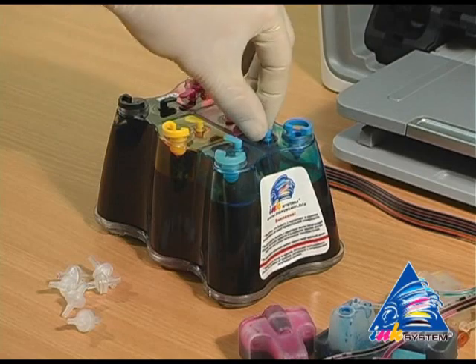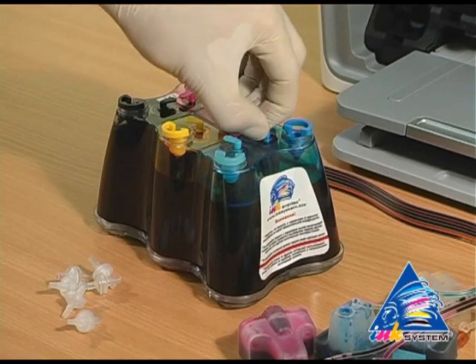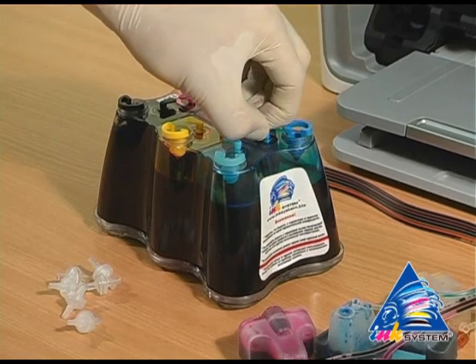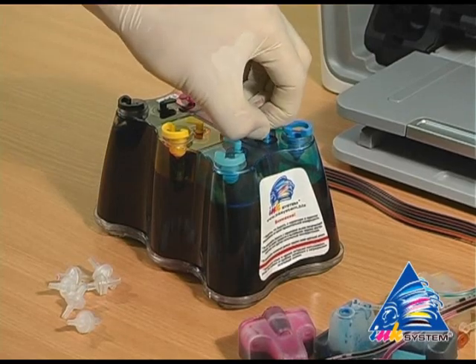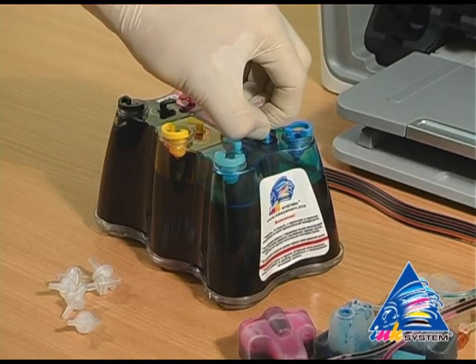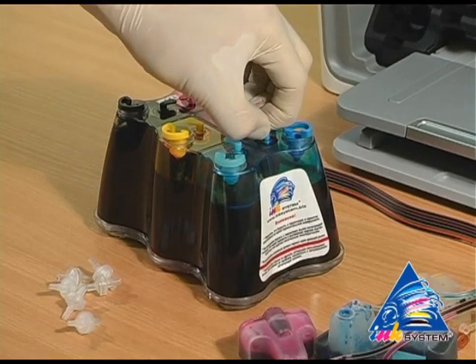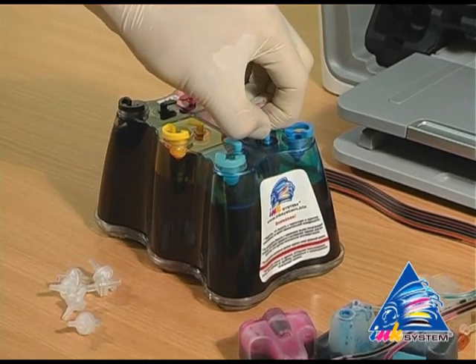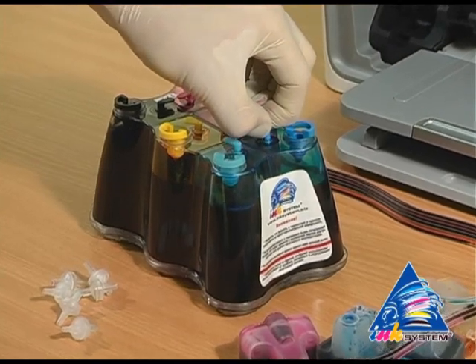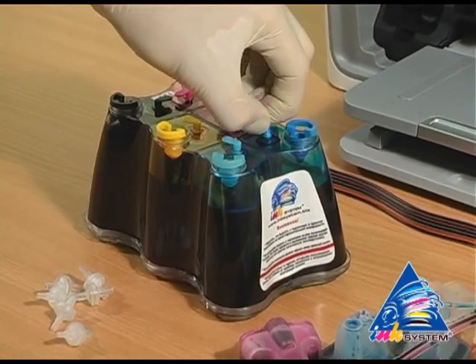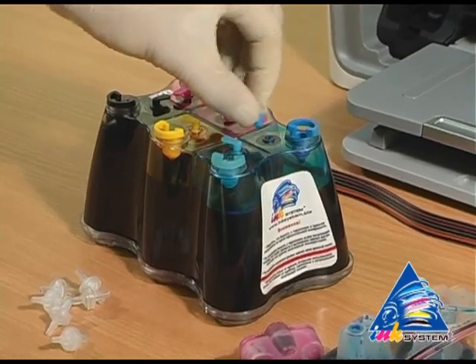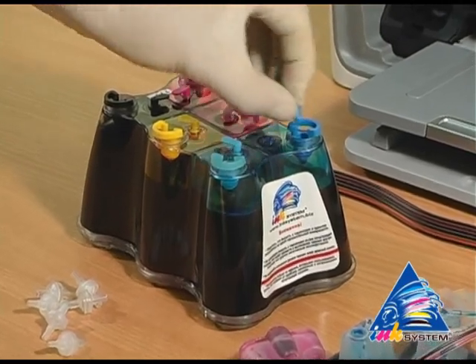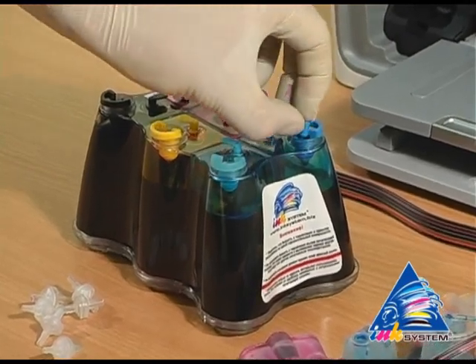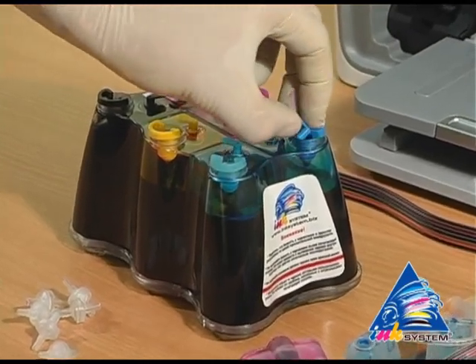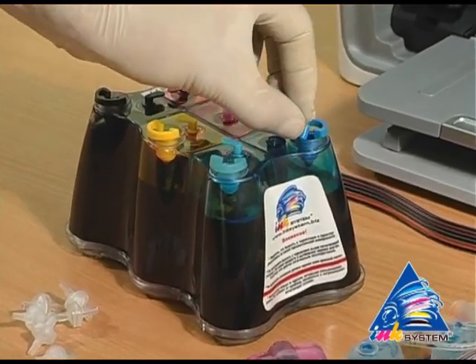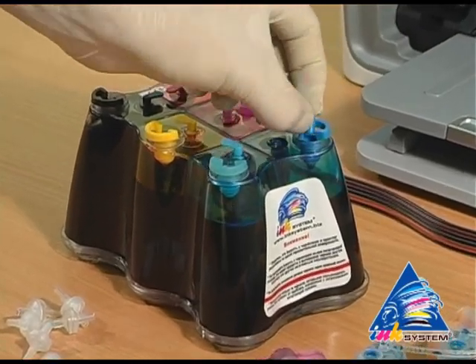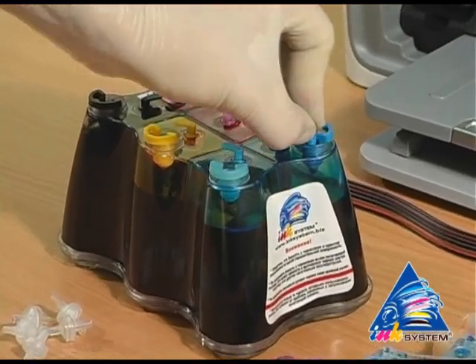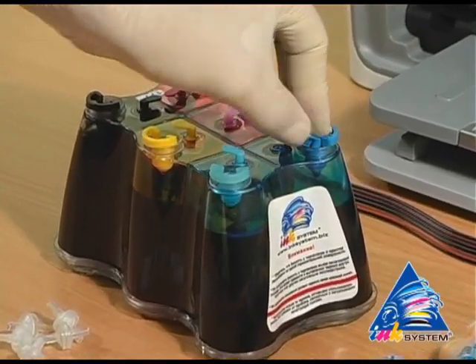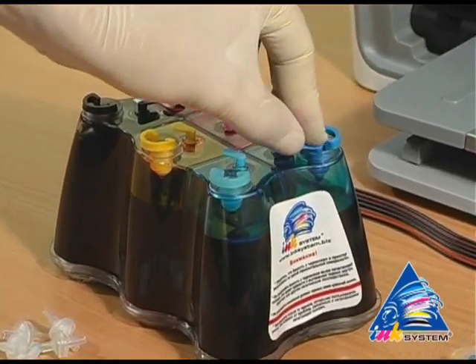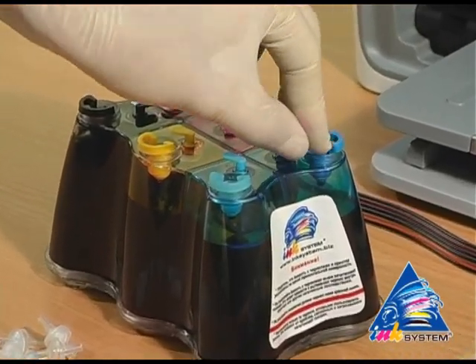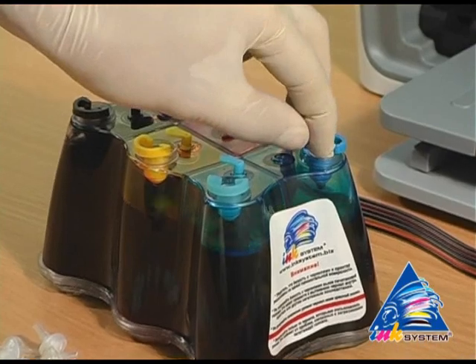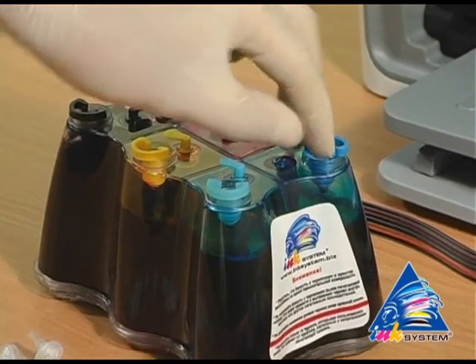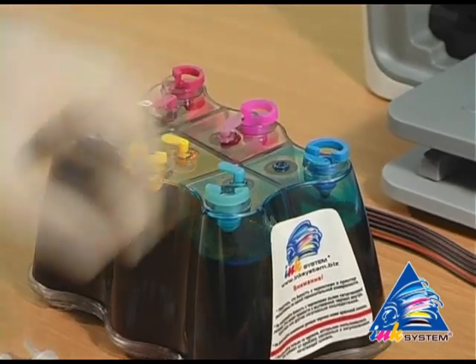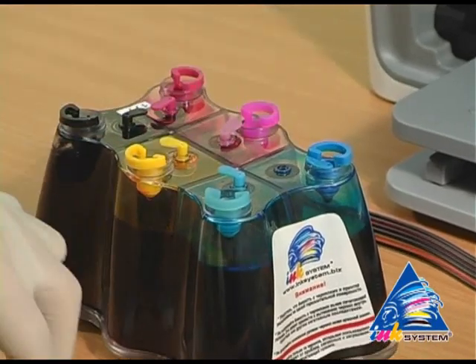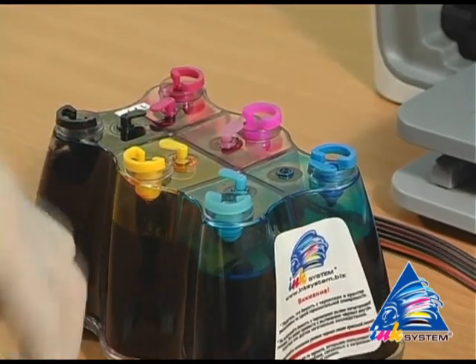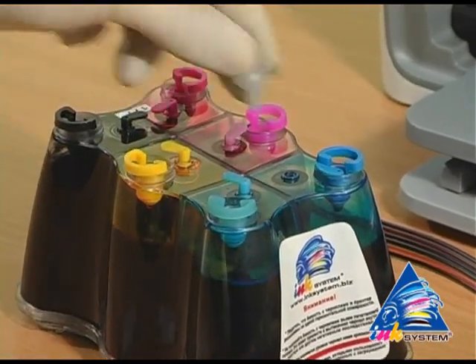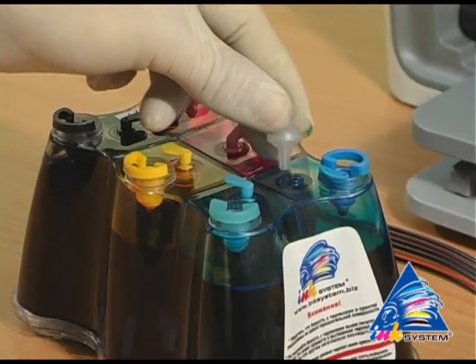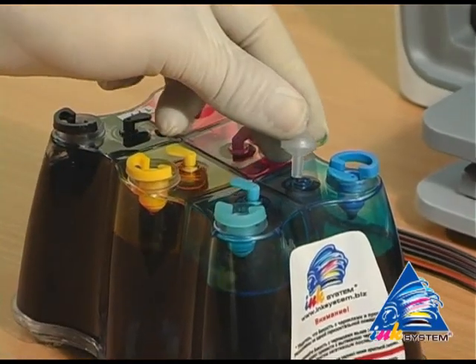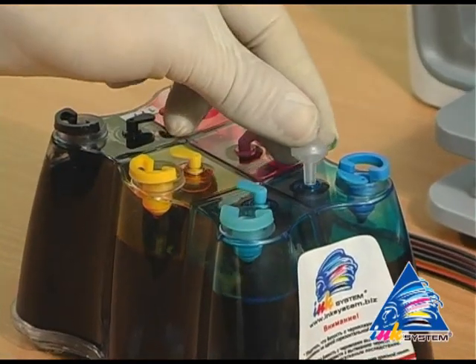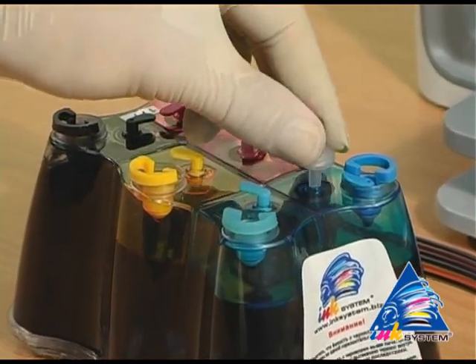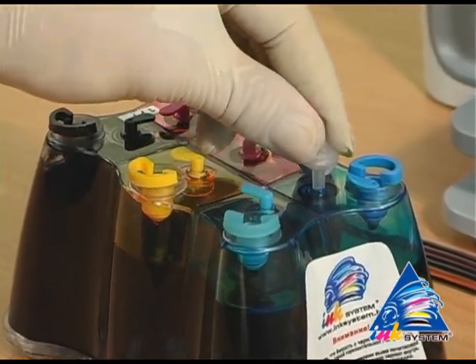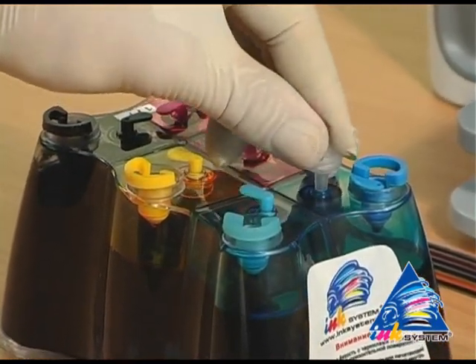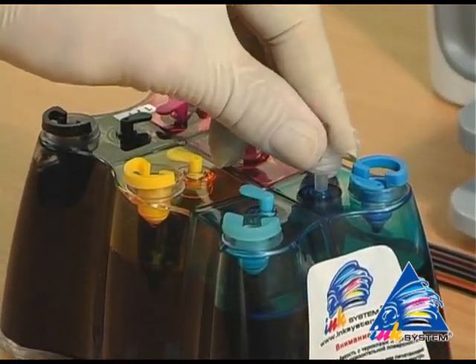First, we take off the small caps from the ink system. Then we put air filters in their place.